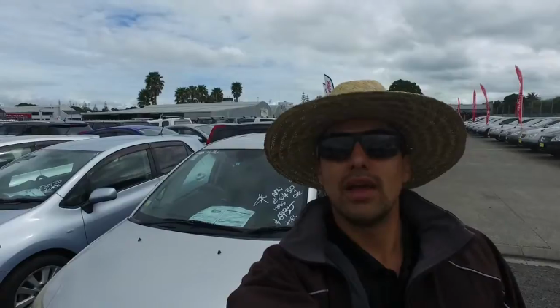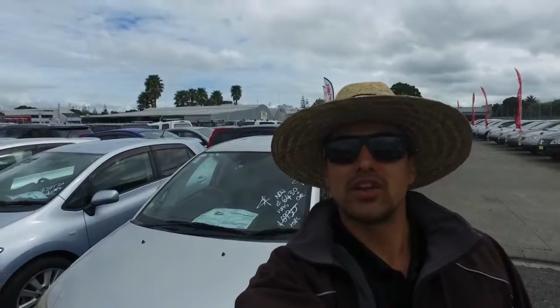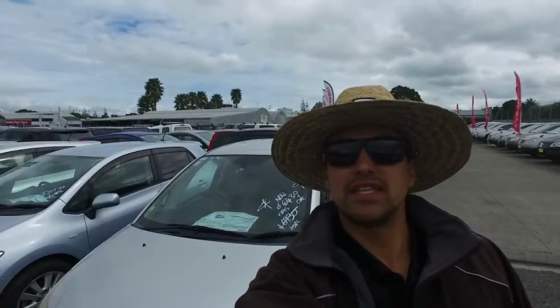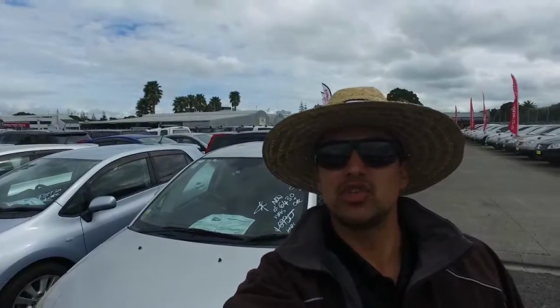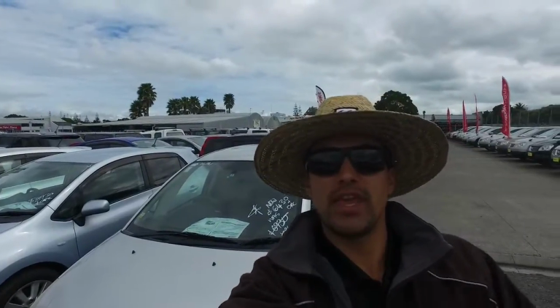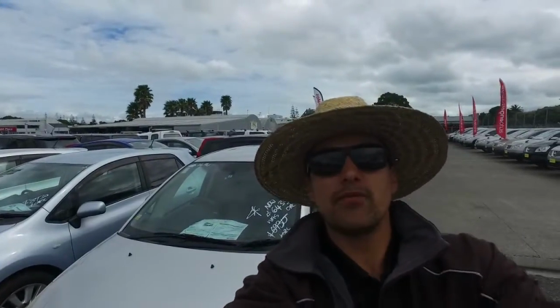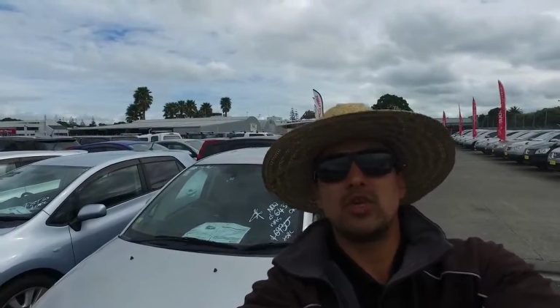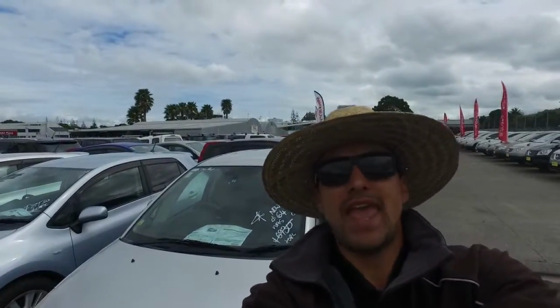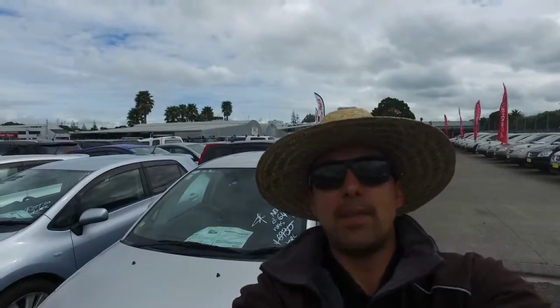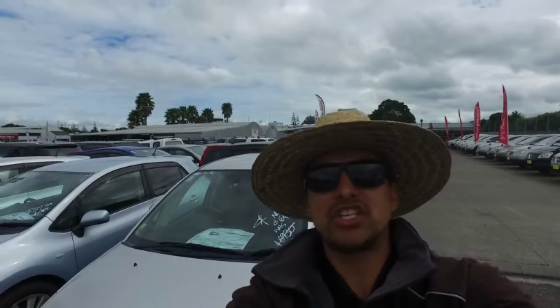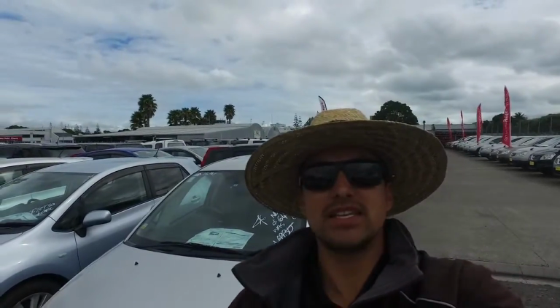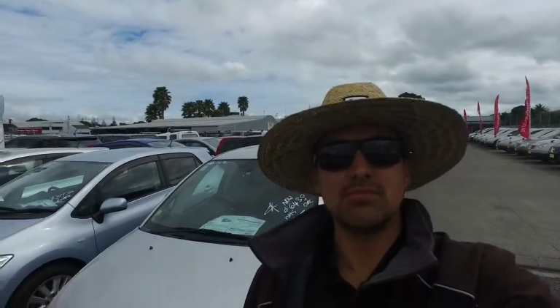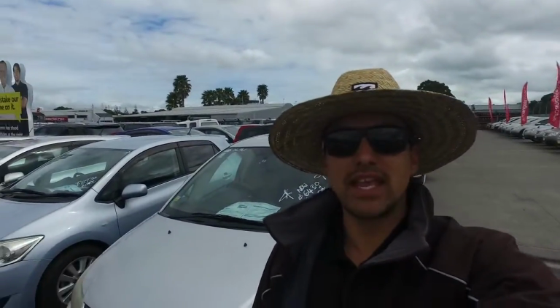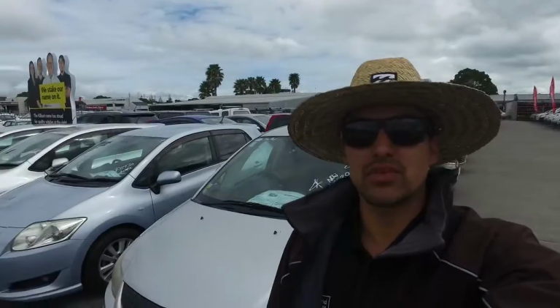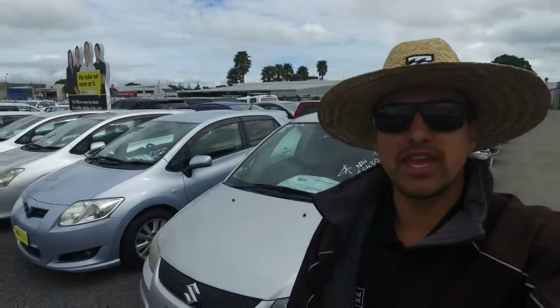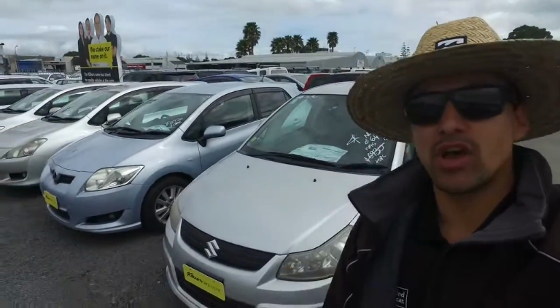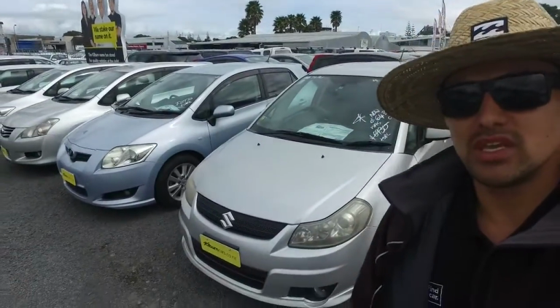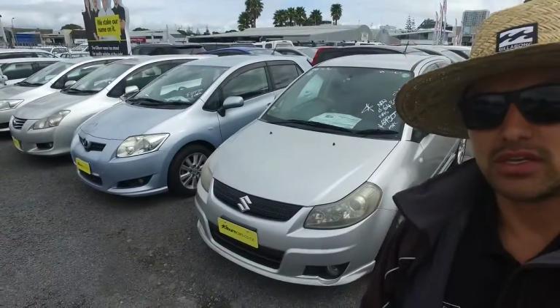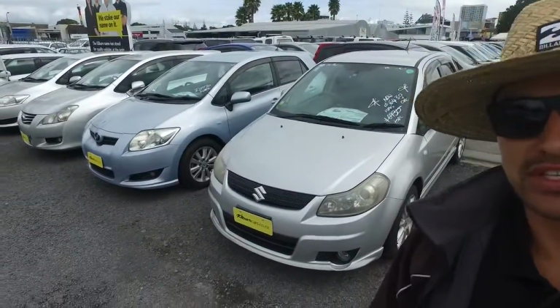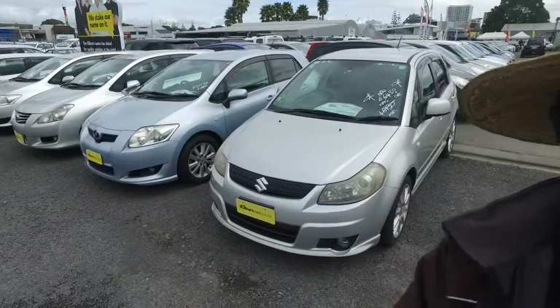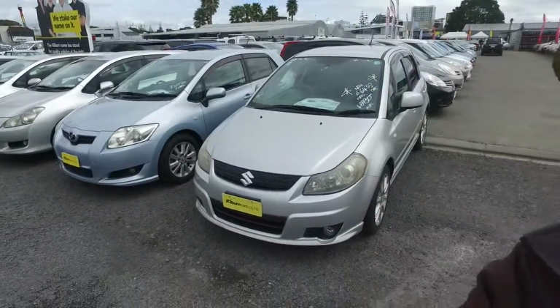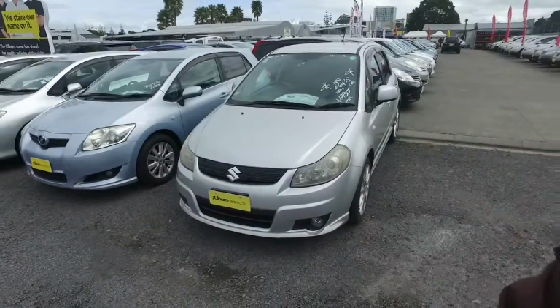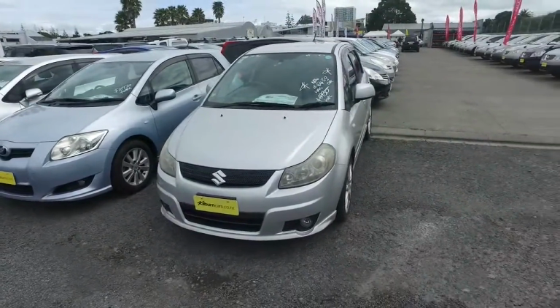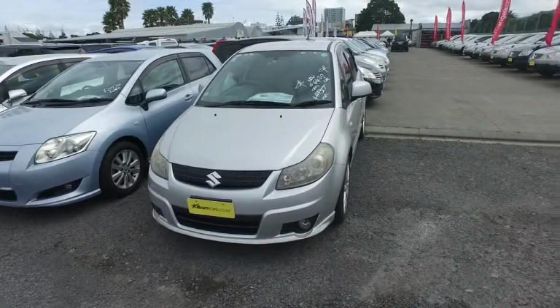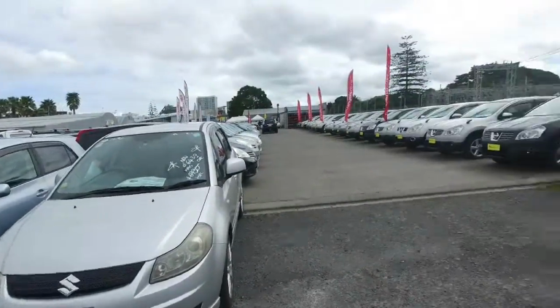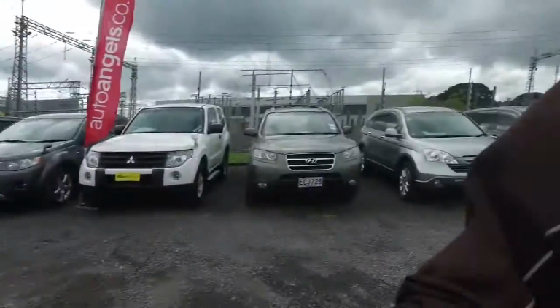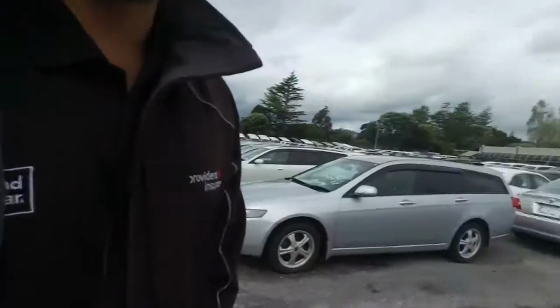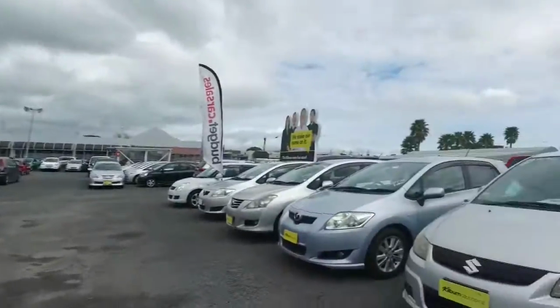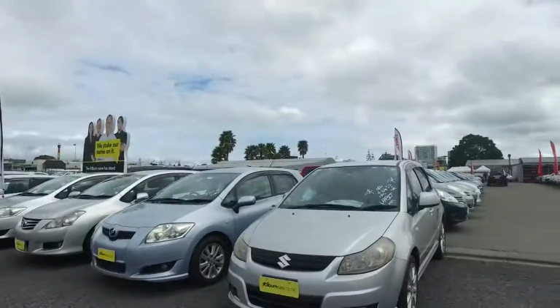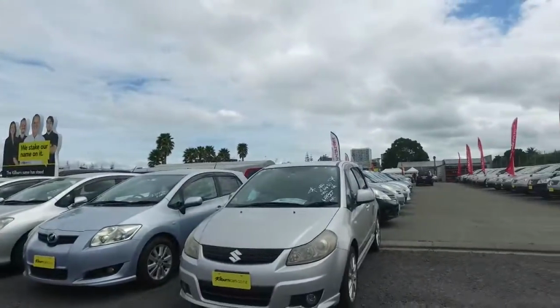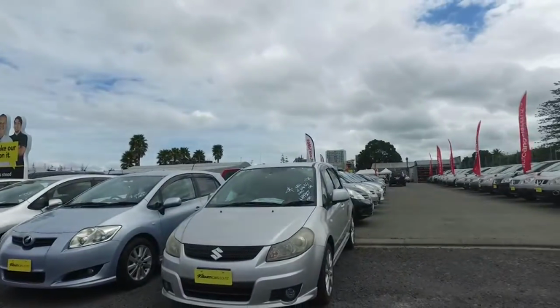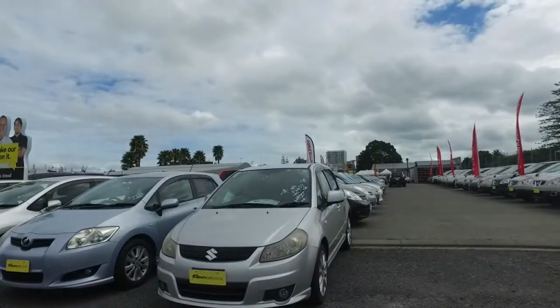Hey there Dean, Tomoe here from Kilburn and Budget Cars in Manukau. Right here behind me you can see the Suzuki SX4, and as mentioned it is the 2 litre version.